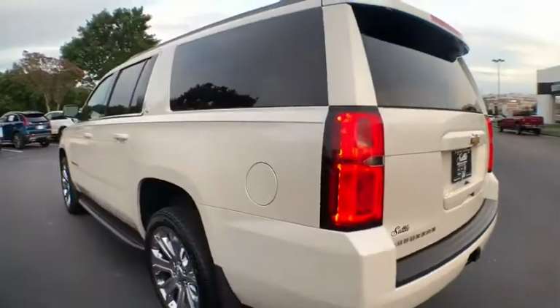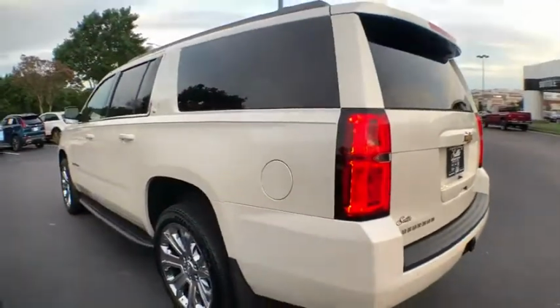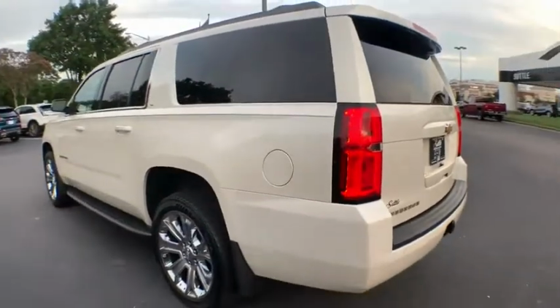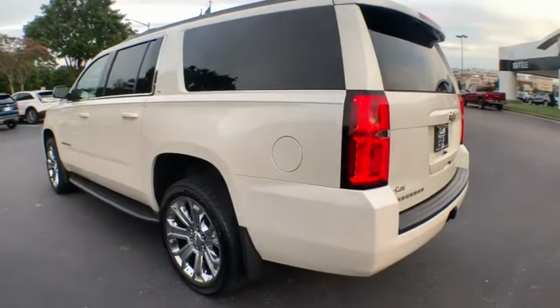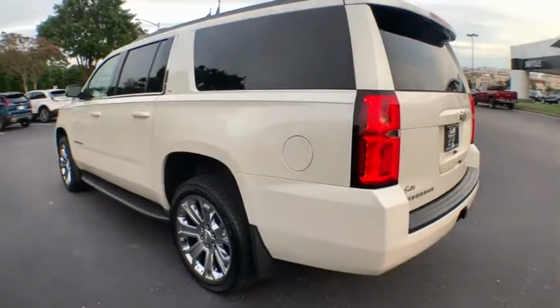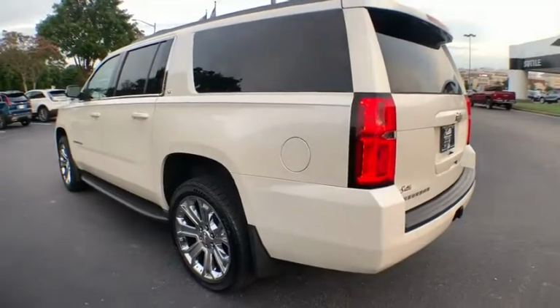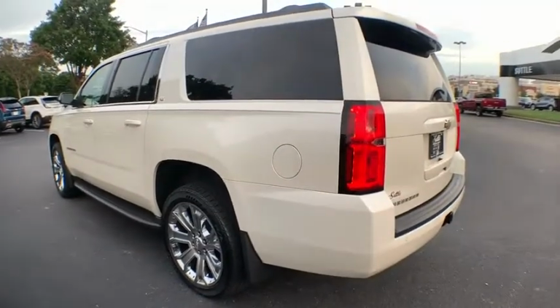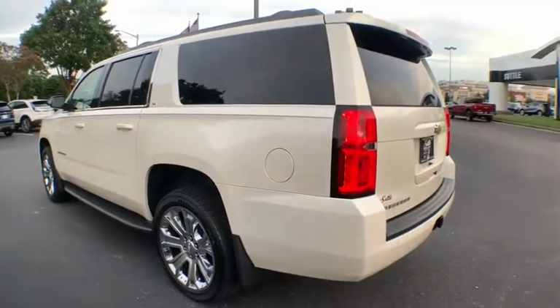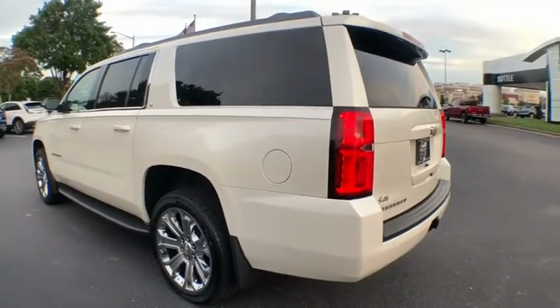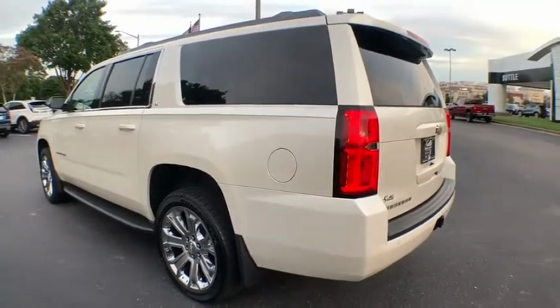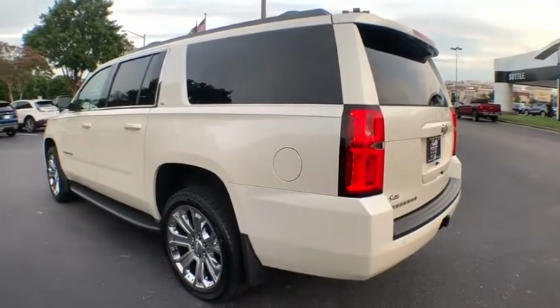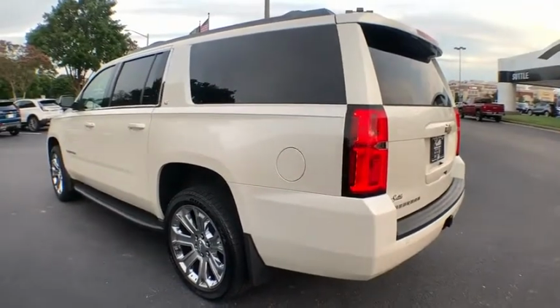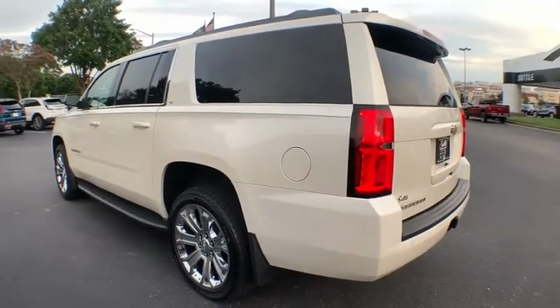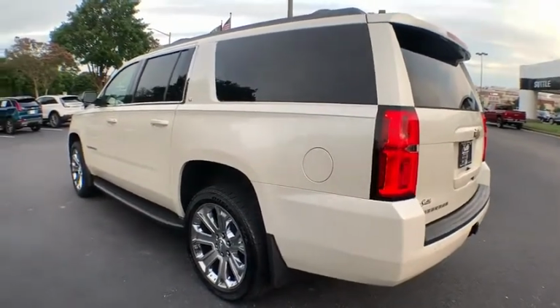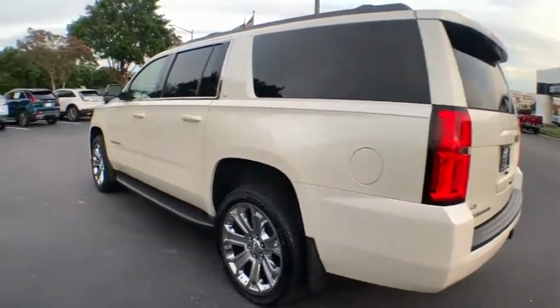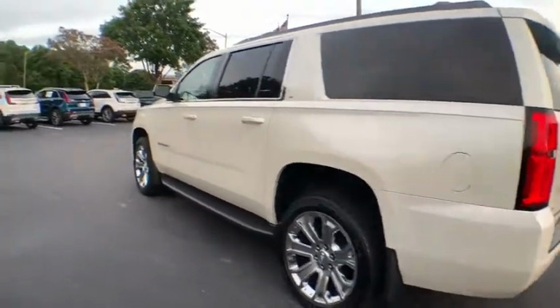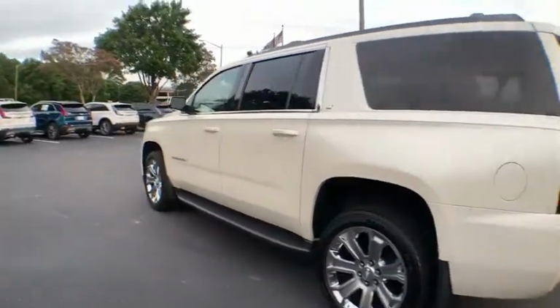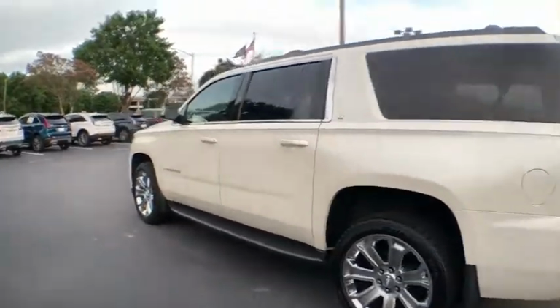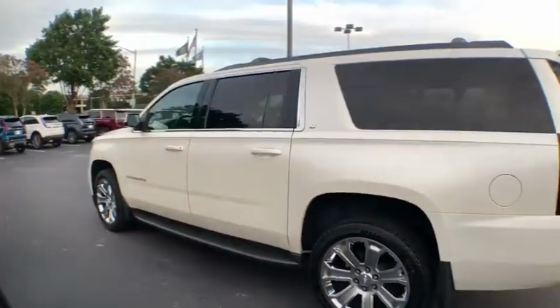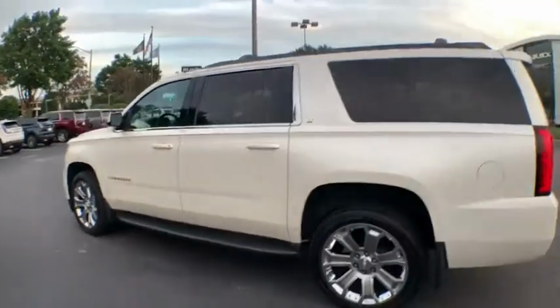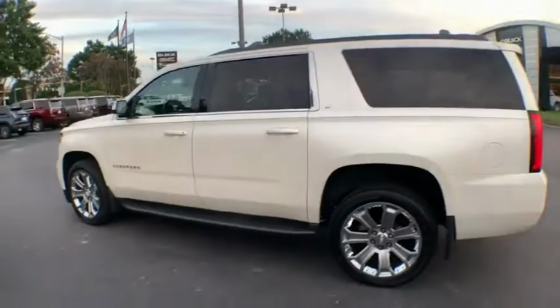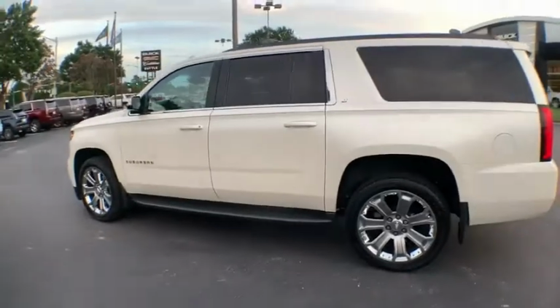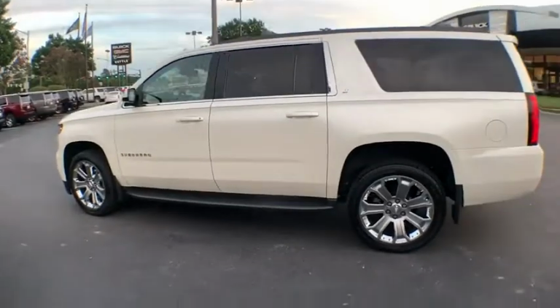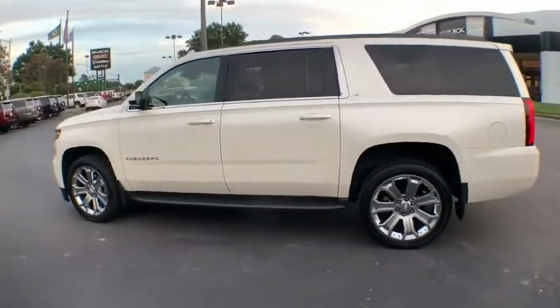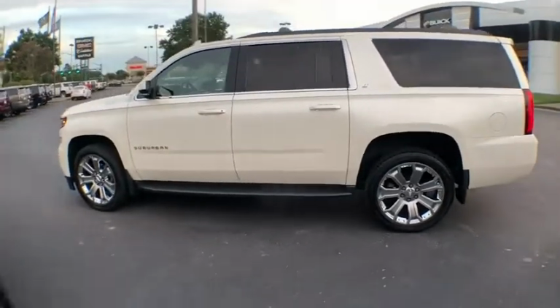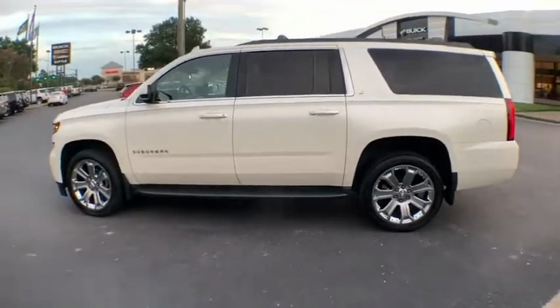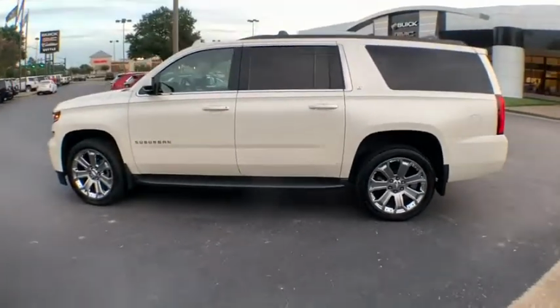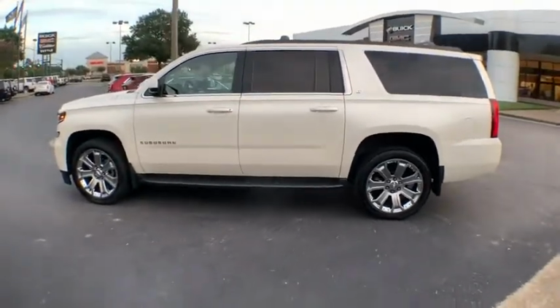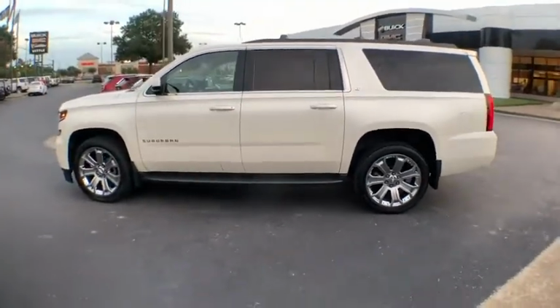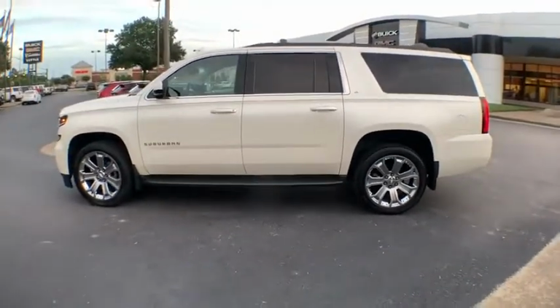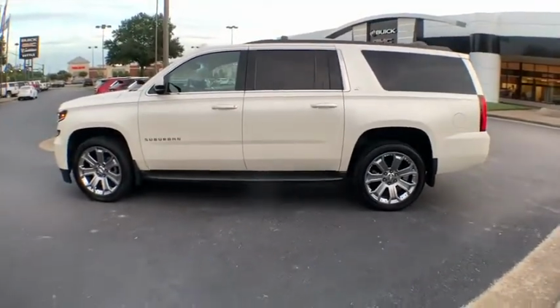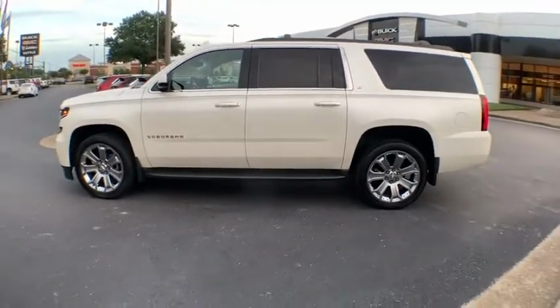Power windows, trip computer, heated front seats, rear window defroster, CD player, security system, airbags, brake assist, and remote keyless entry.